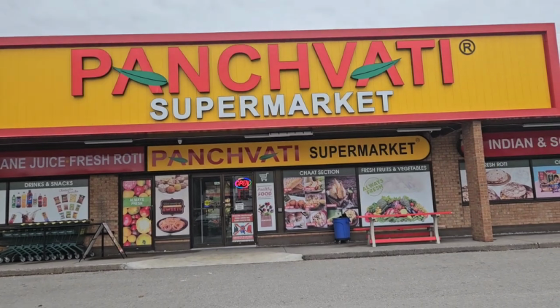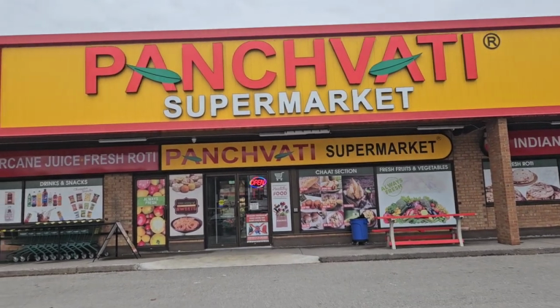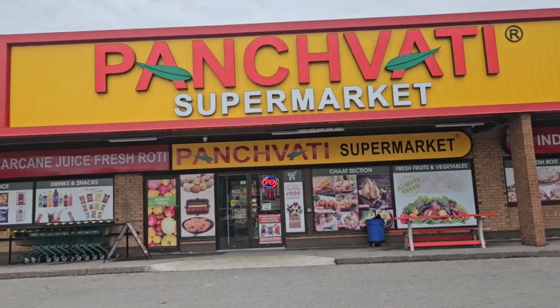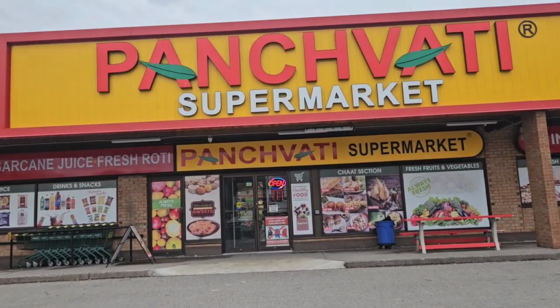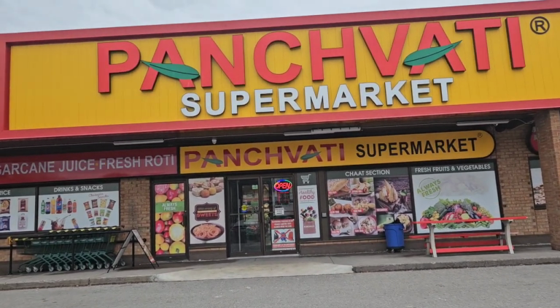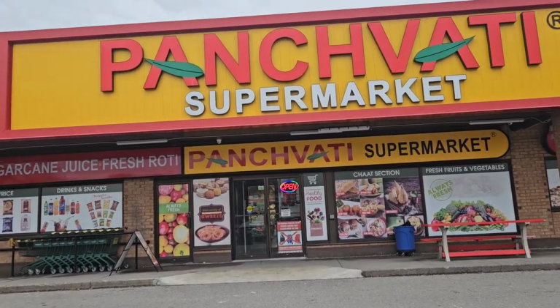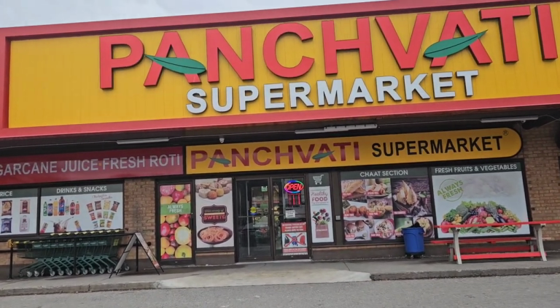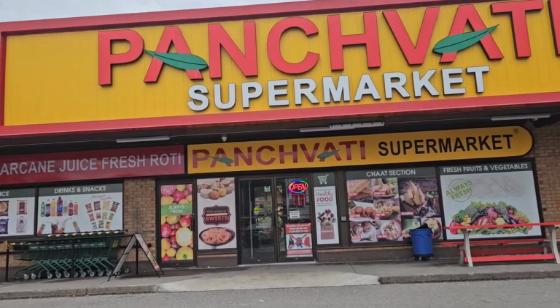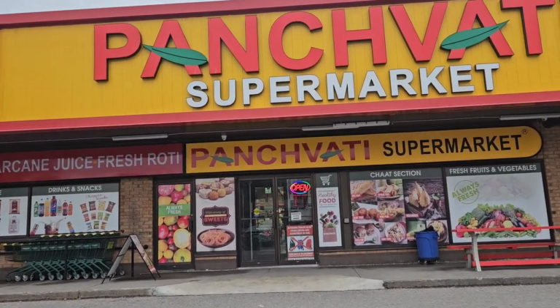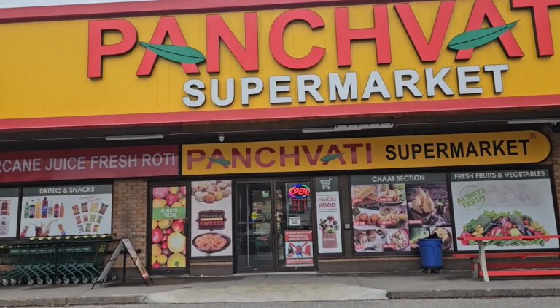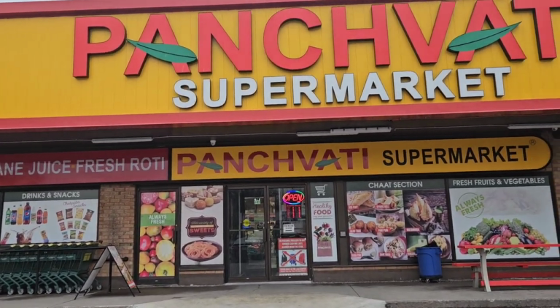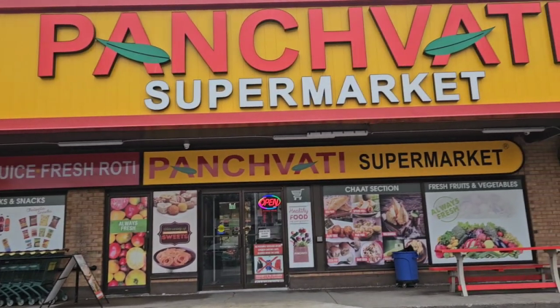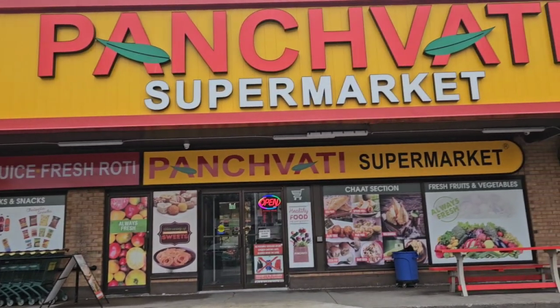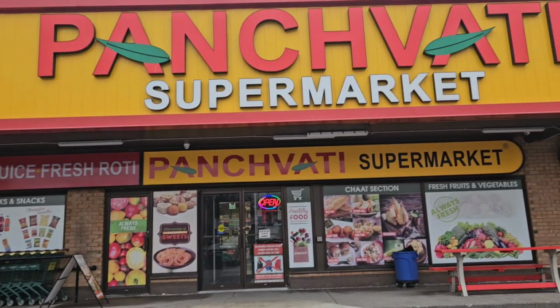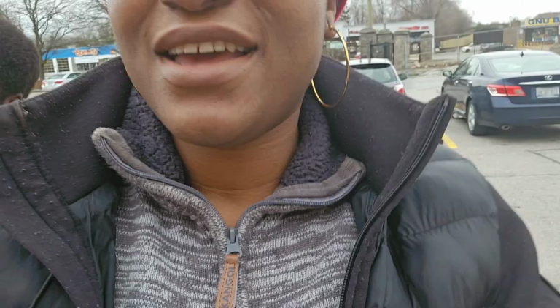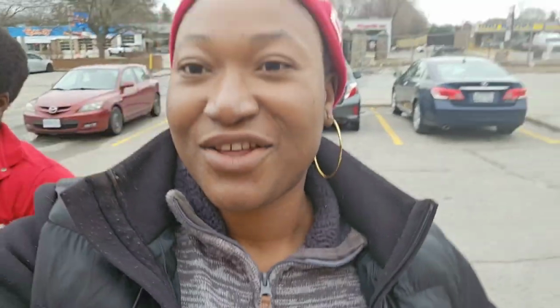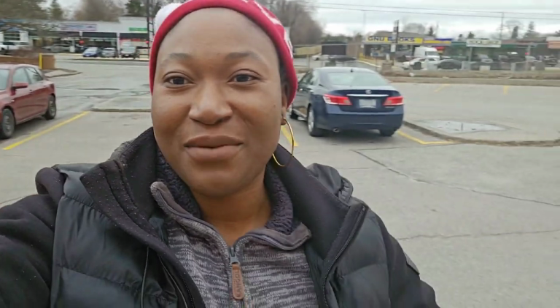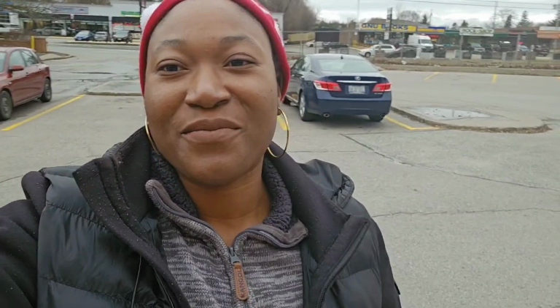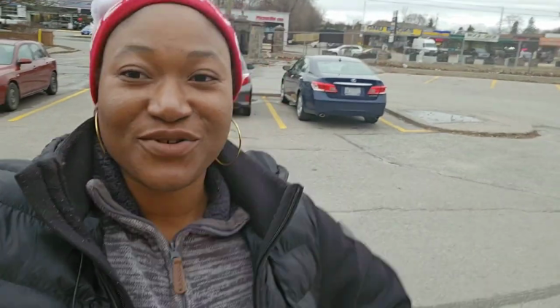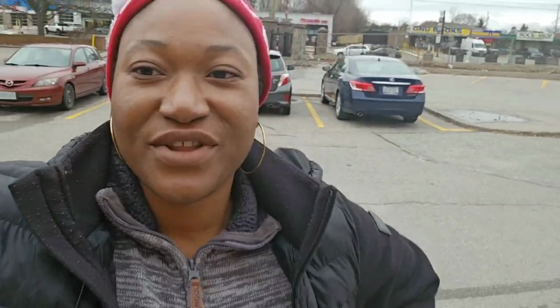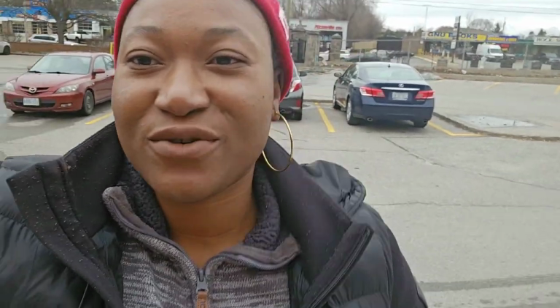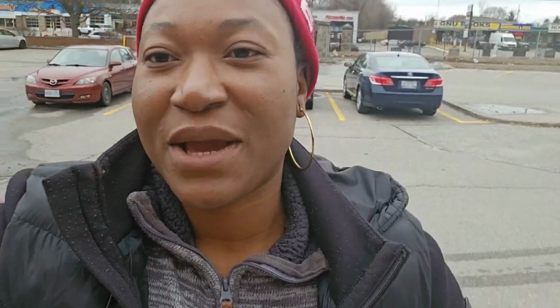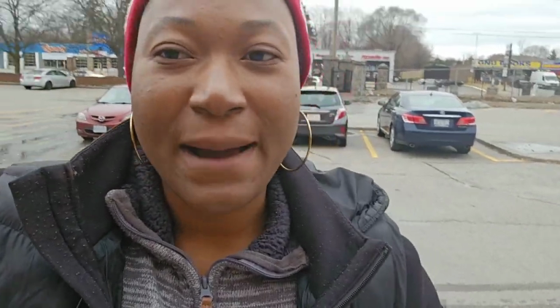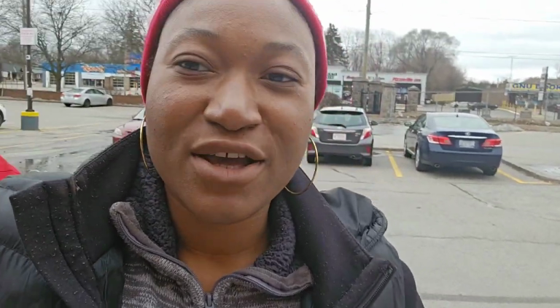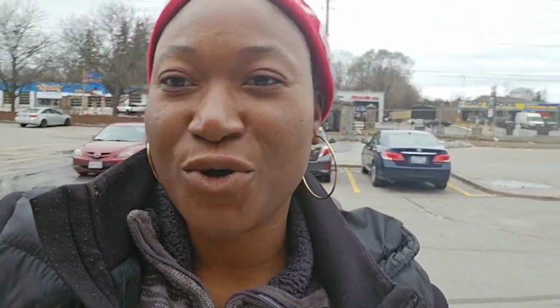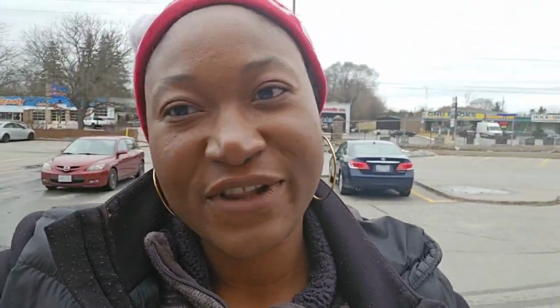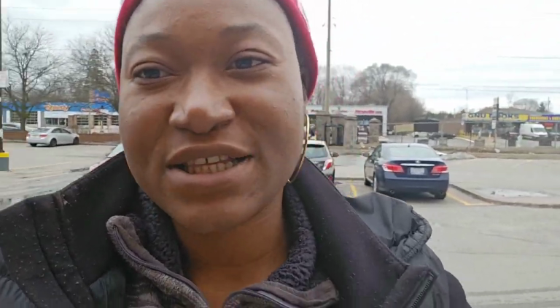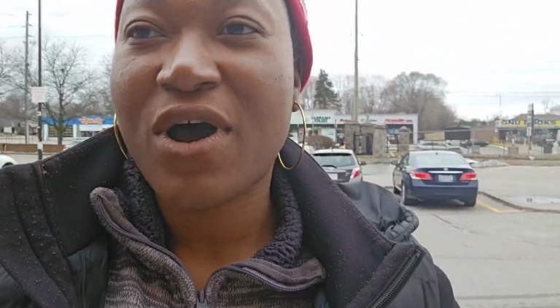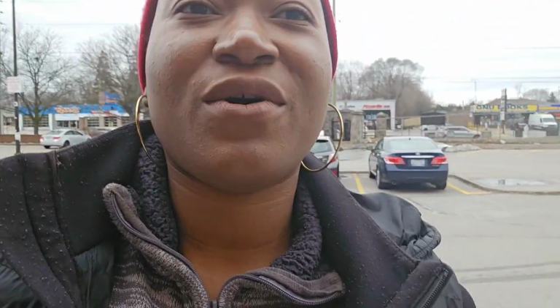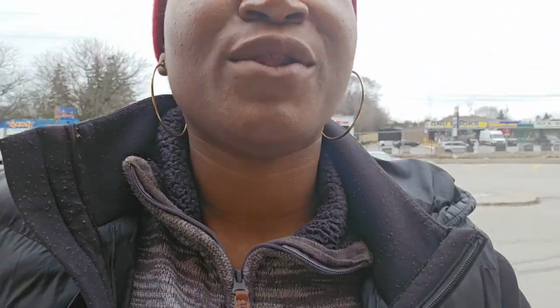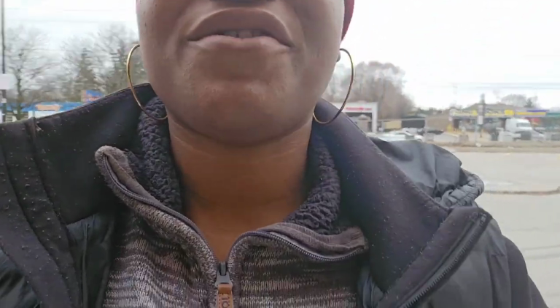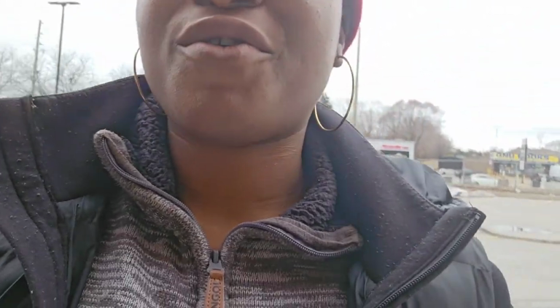Guys, I'm looking forward to getting corn. The corn I brought from Nigeria is finished. I want to make pap, so hopefully this store has what I'm looking for.